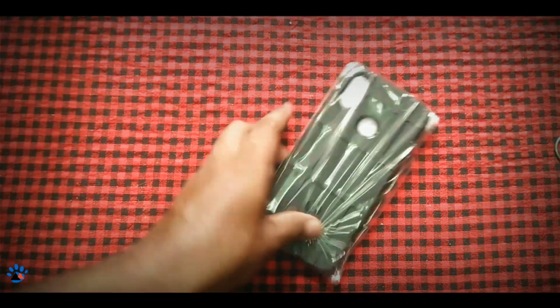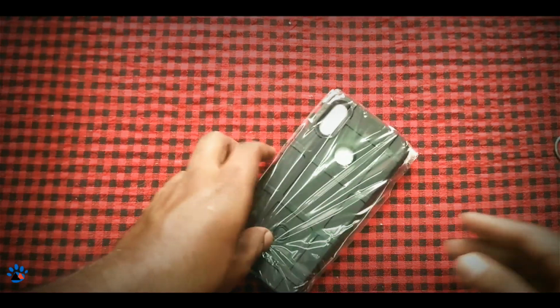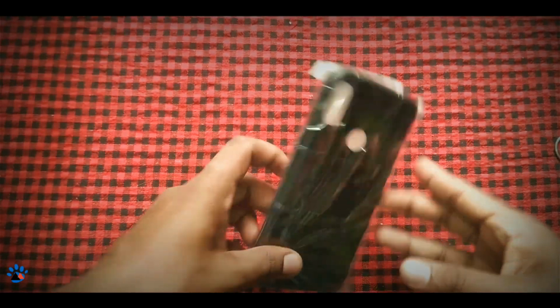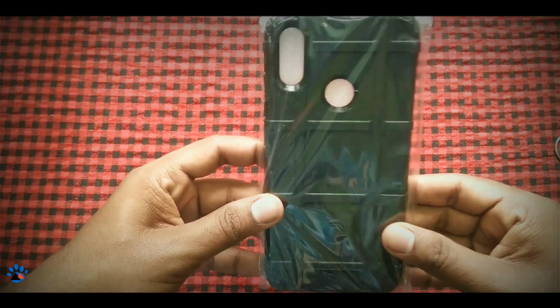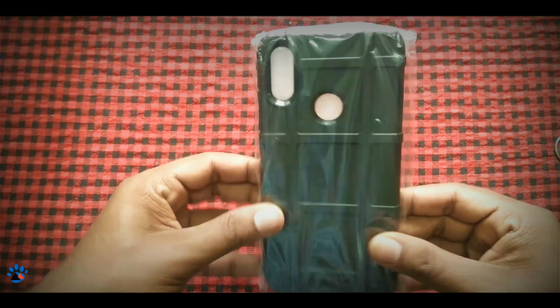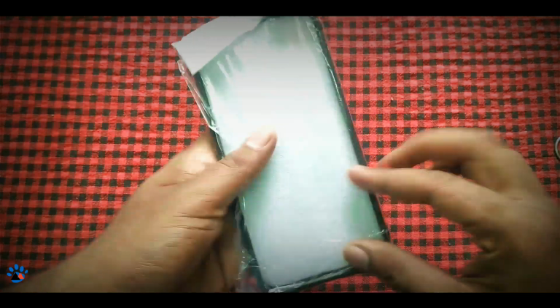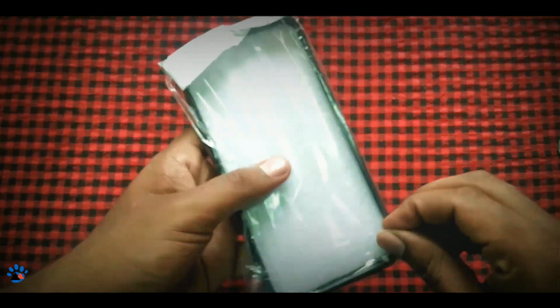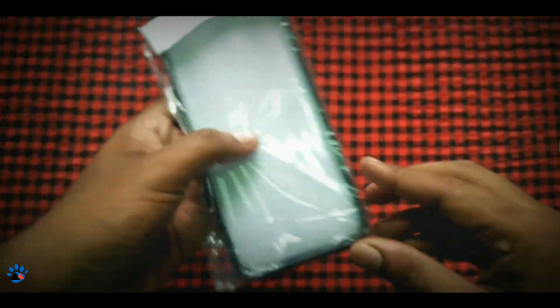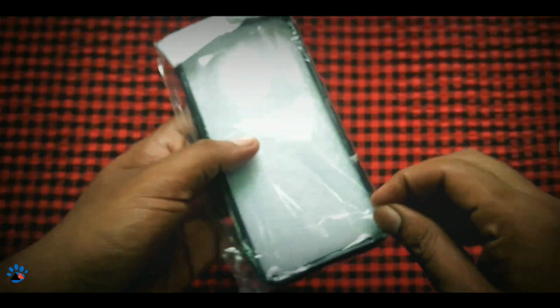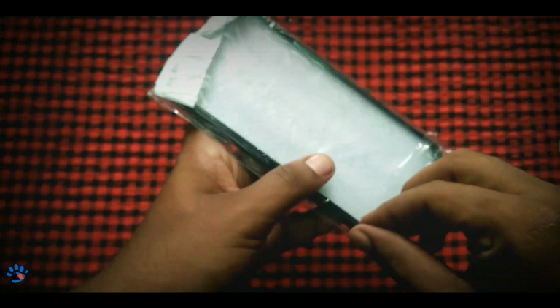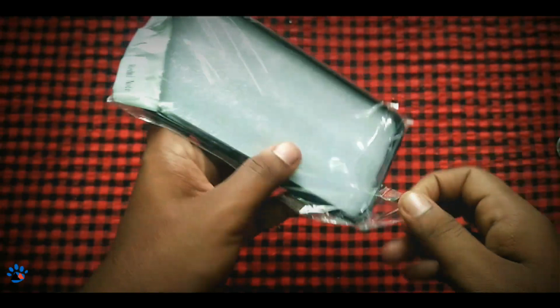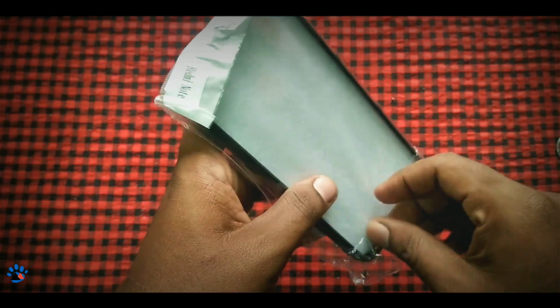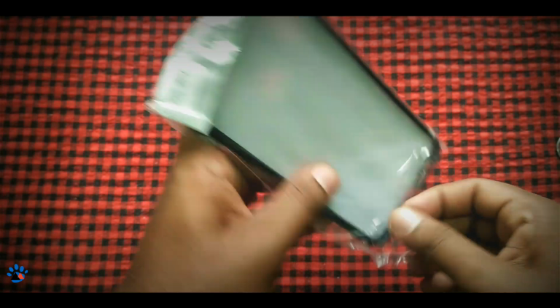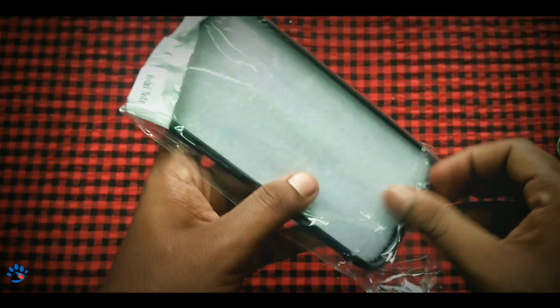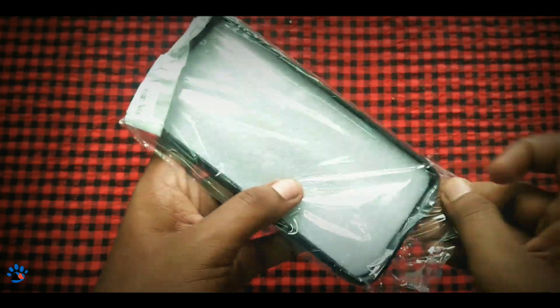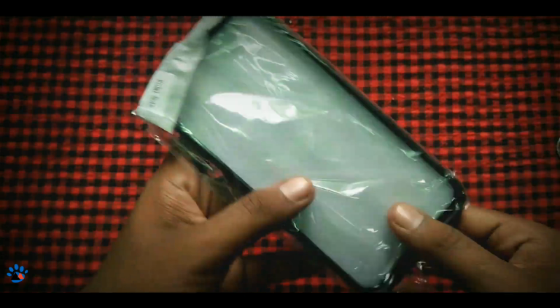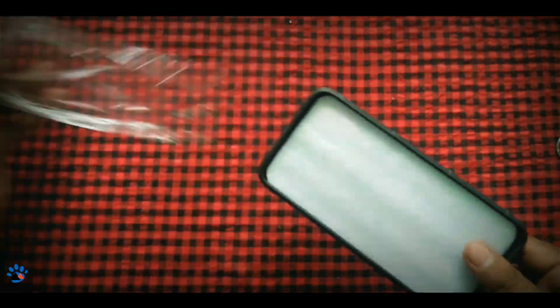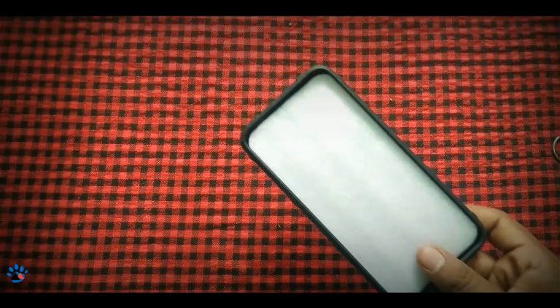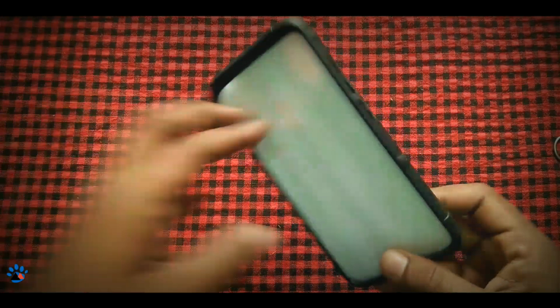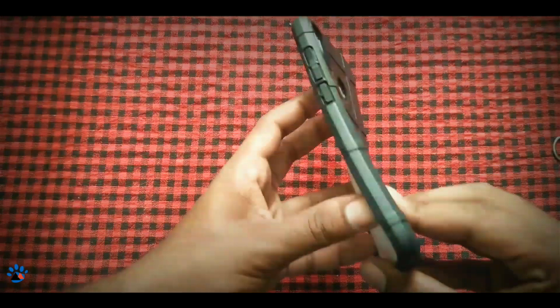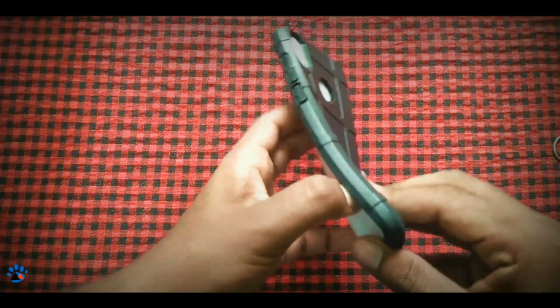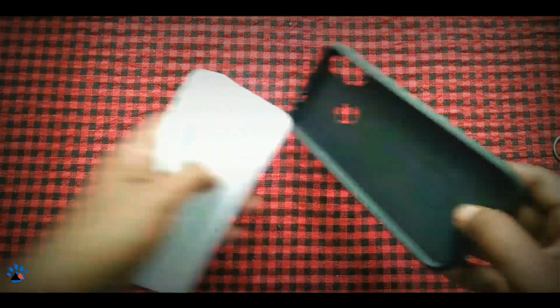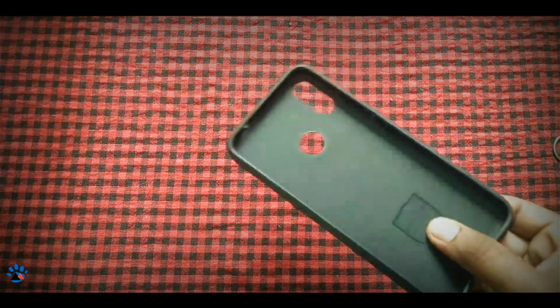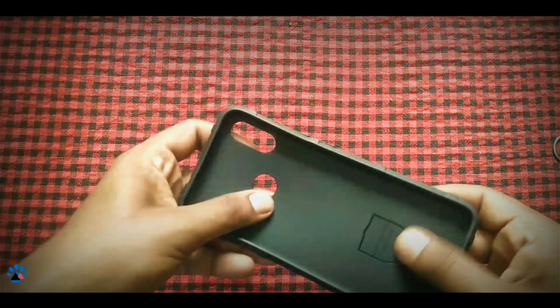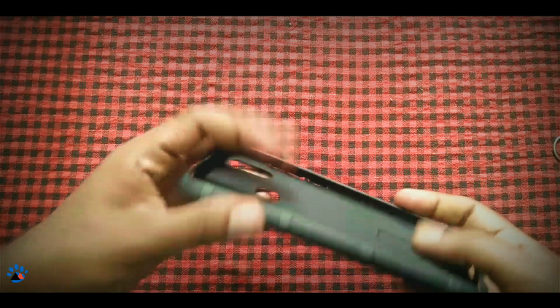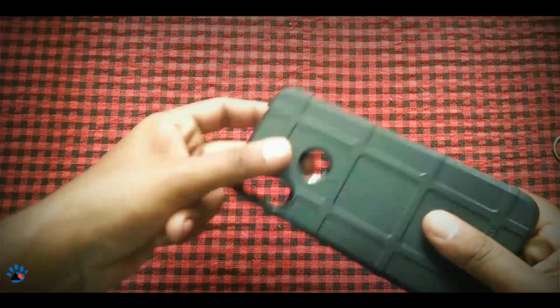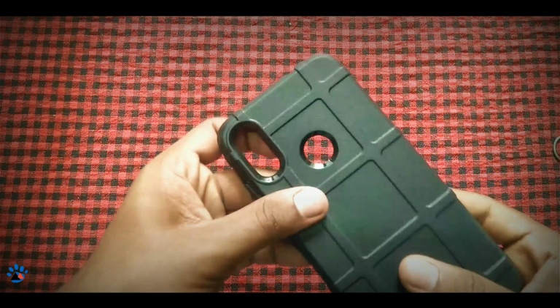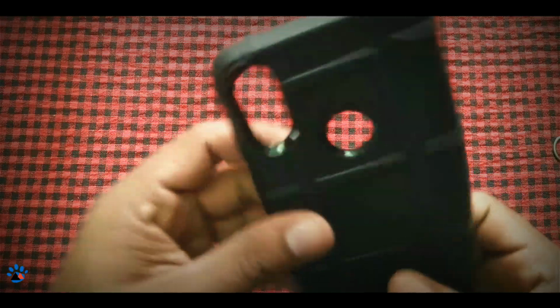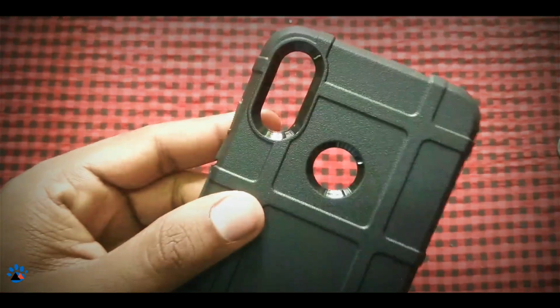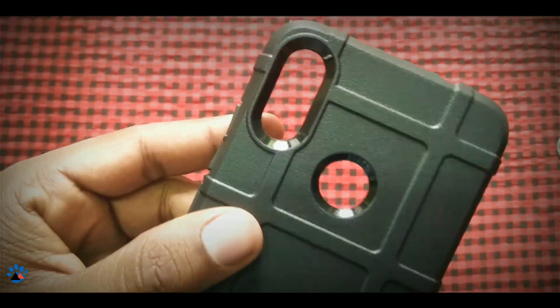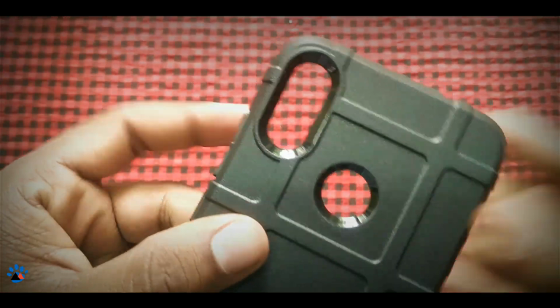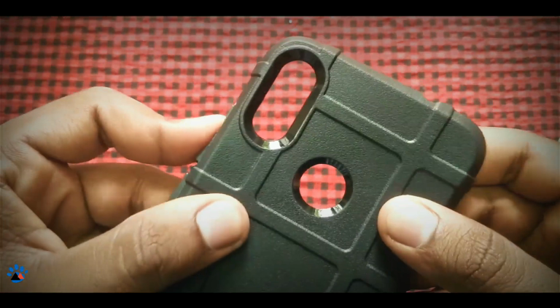This is the back case for Redmi Note 7 Pro, and this is very protective because it just protects the camera bump and also the fingerprint scanner. It is good in quality. Initially I am impressed by the quality — it is simply awesome and kind of hard.